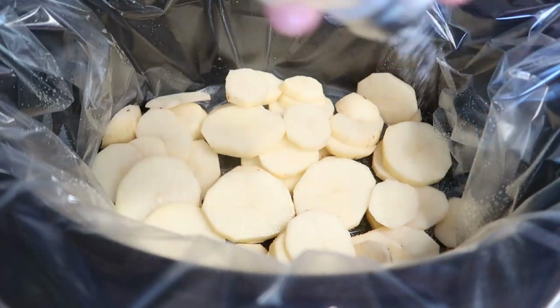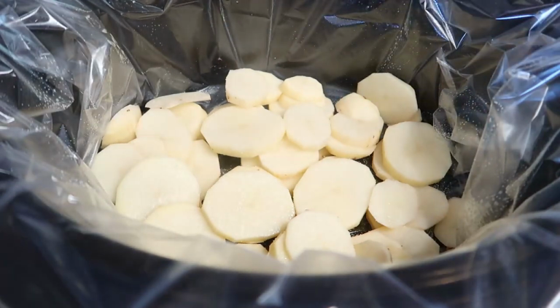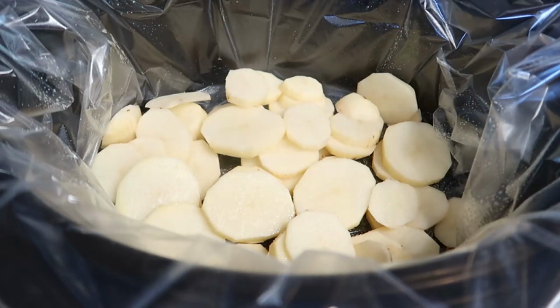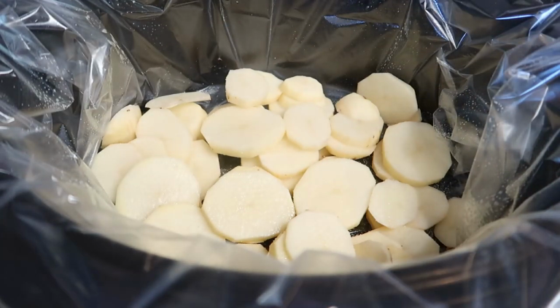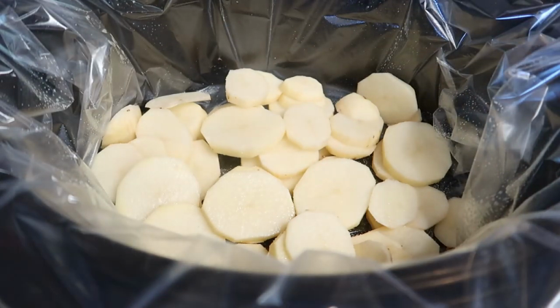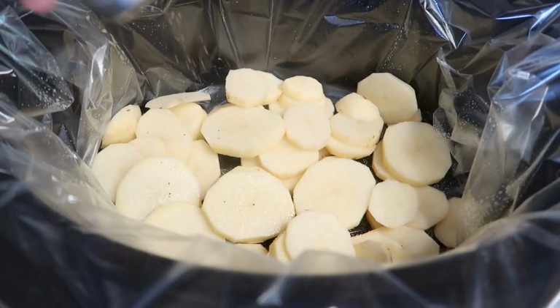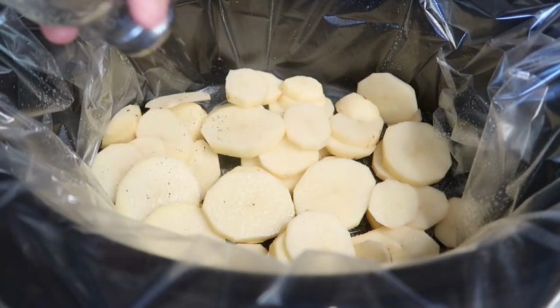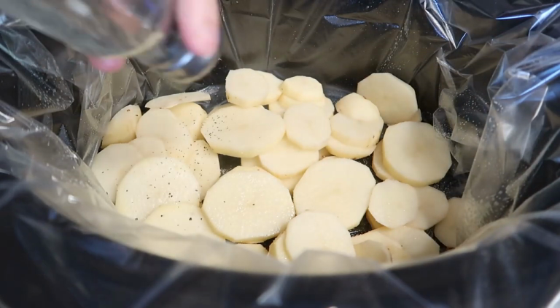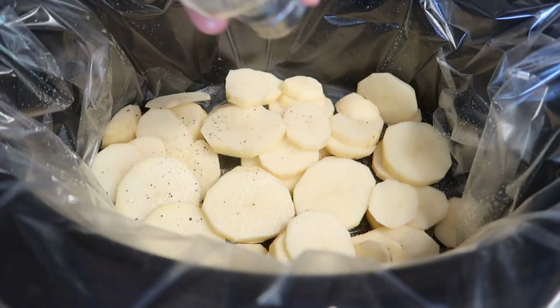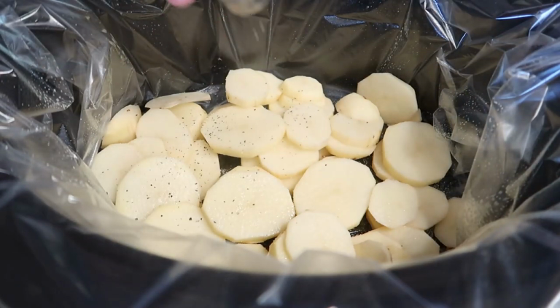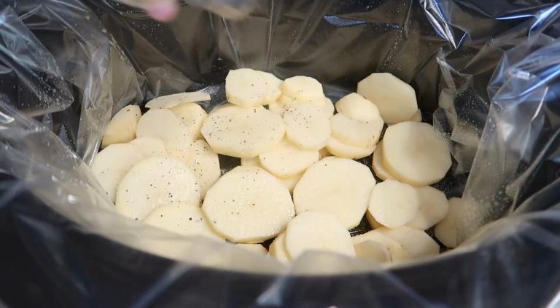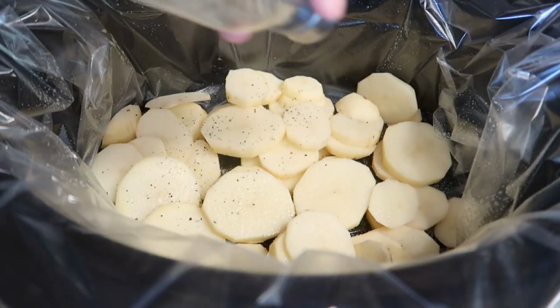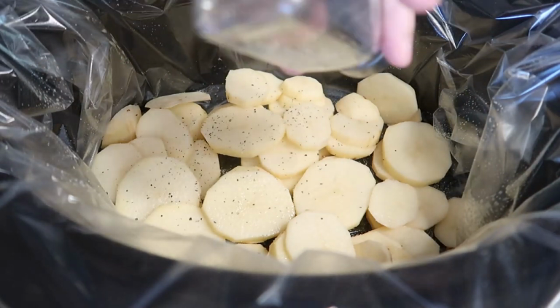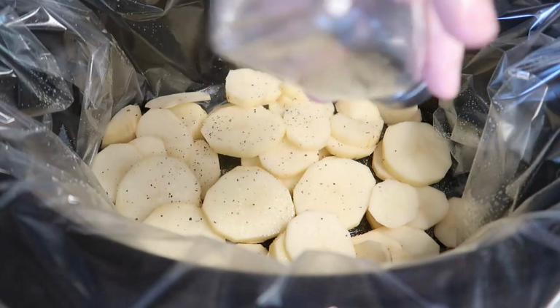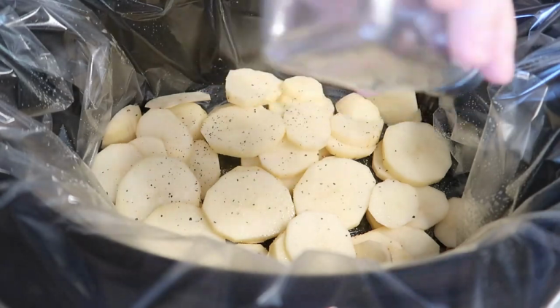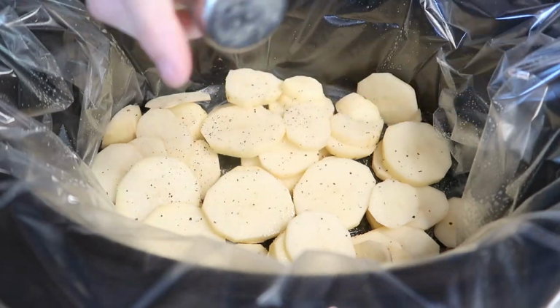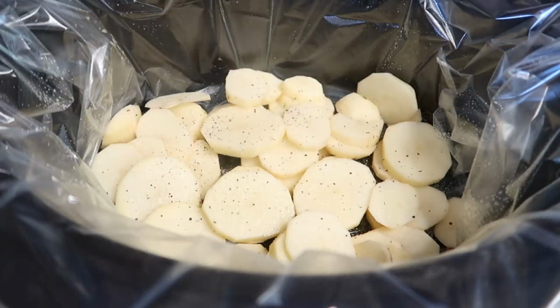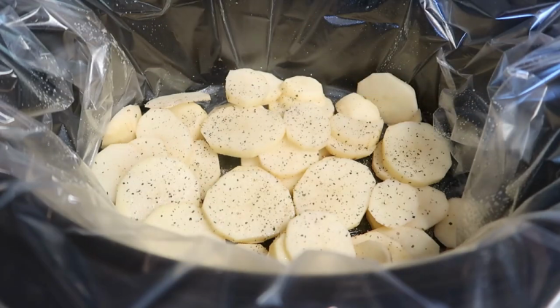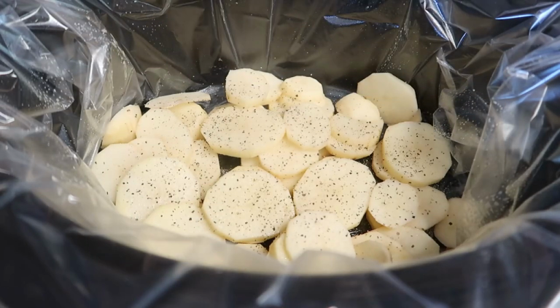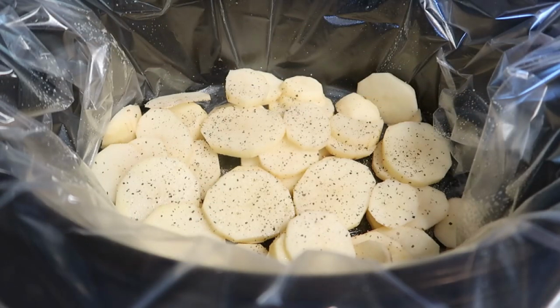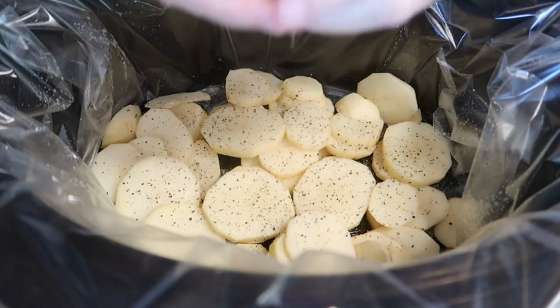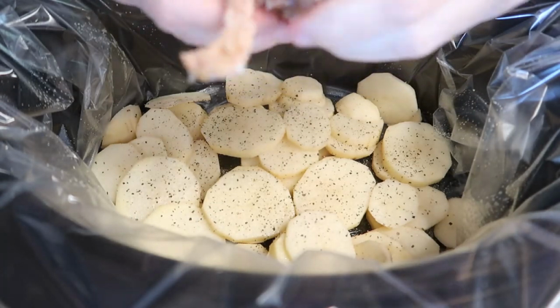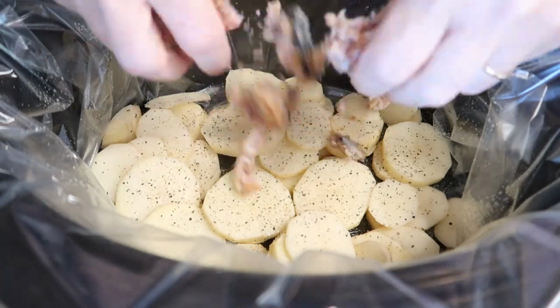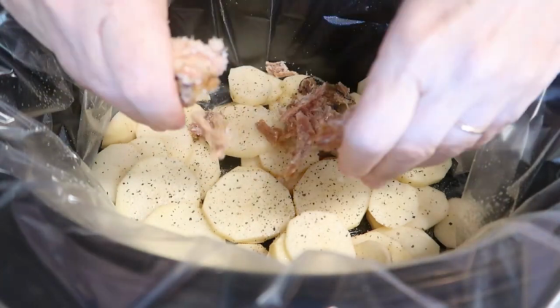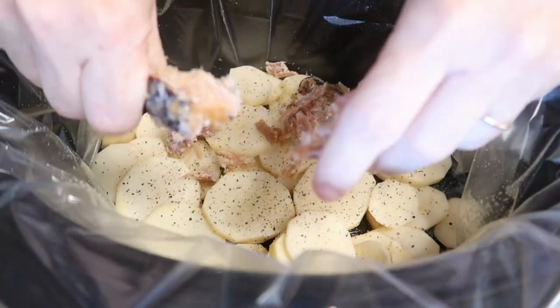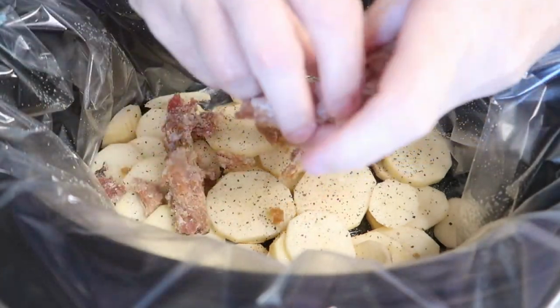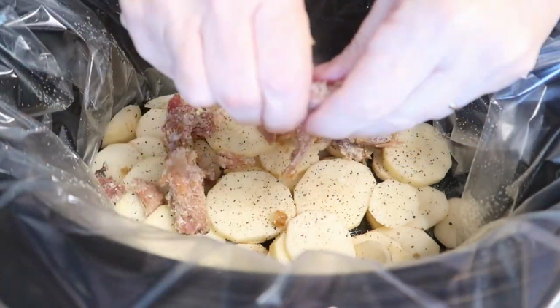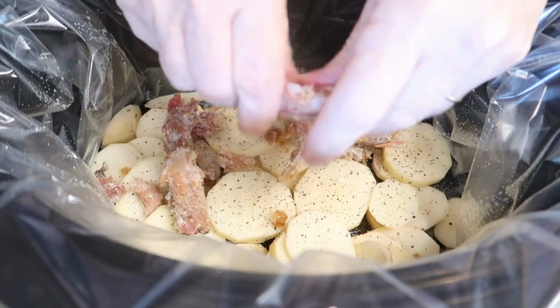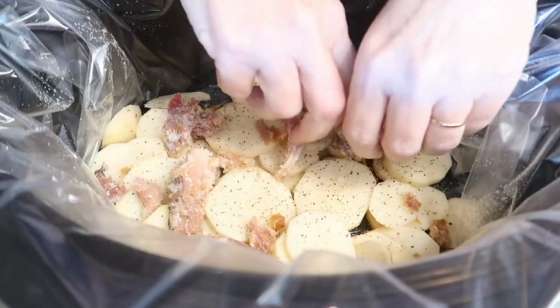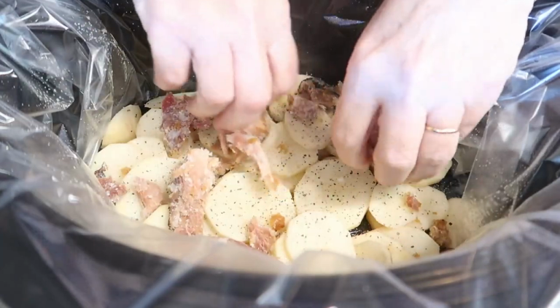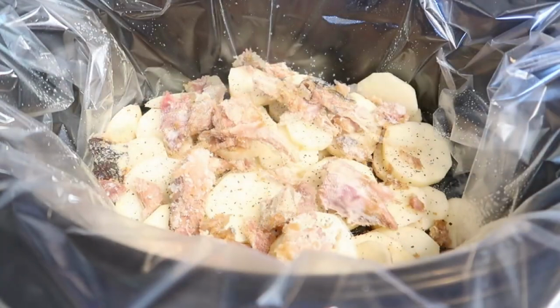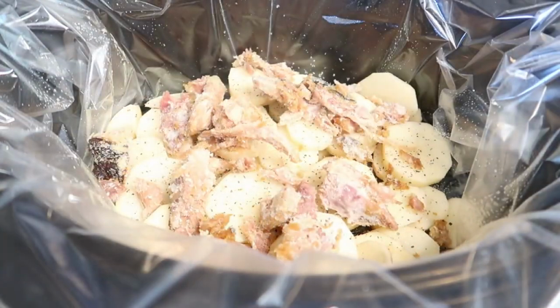Season the potatoes with salt and pepper, and really any seasonings that you like to use in your casseroles — that could be some garlic, Mrs. Dash, just whatever you enjoy.